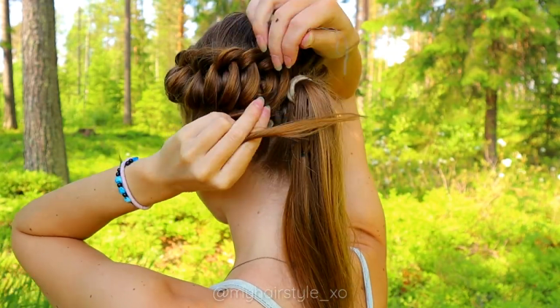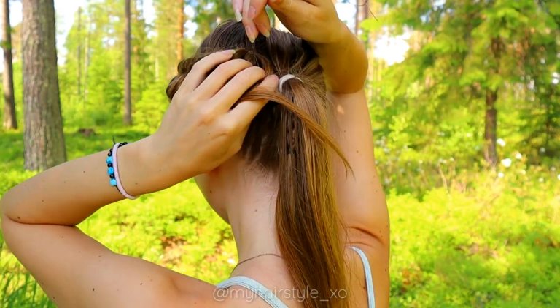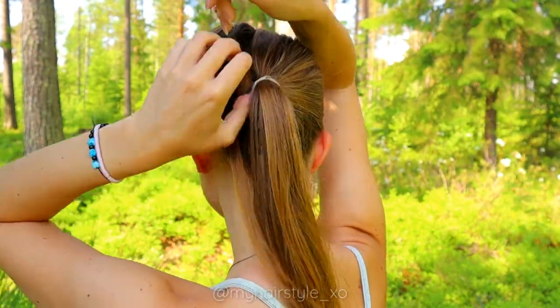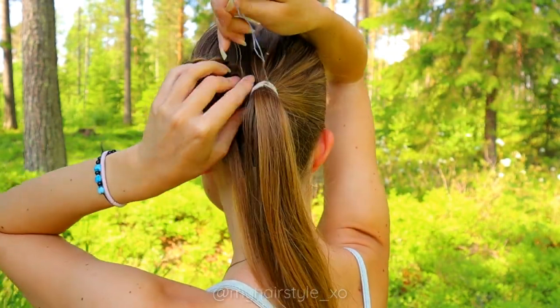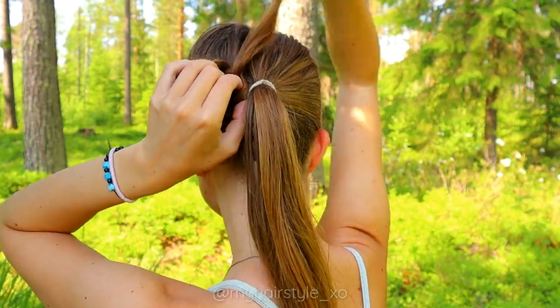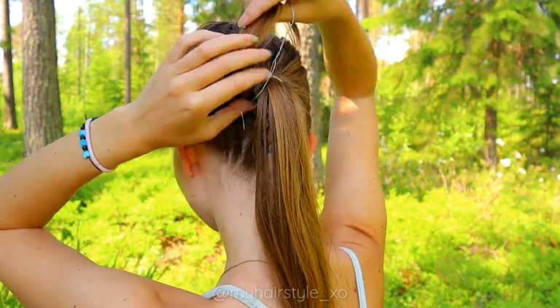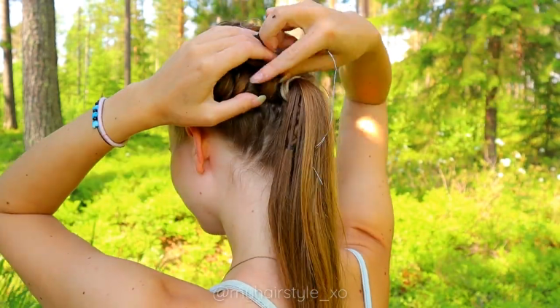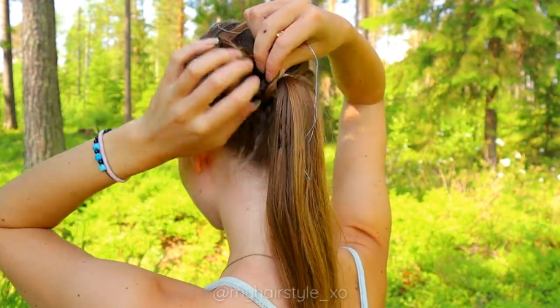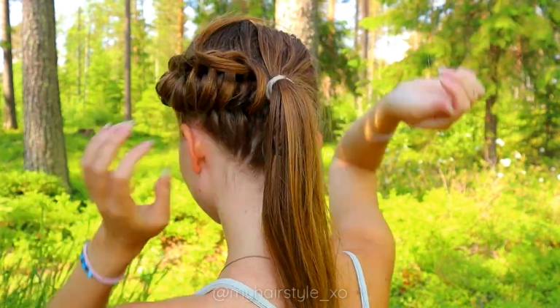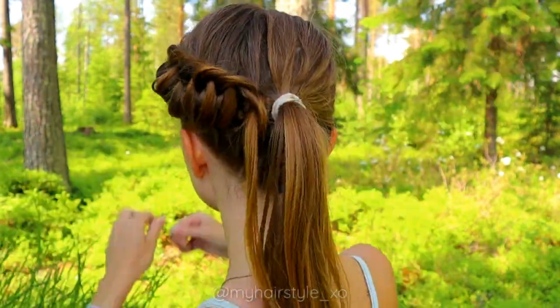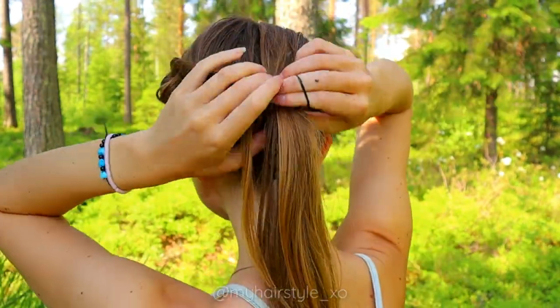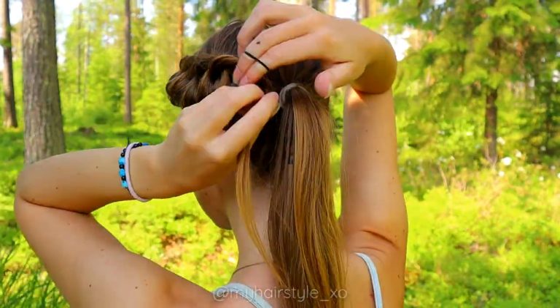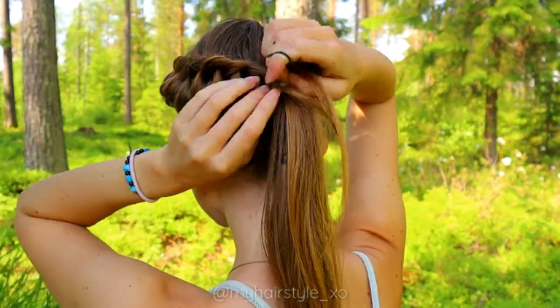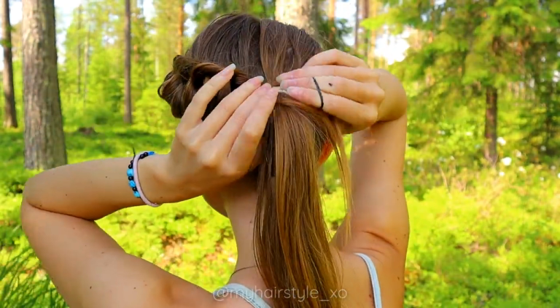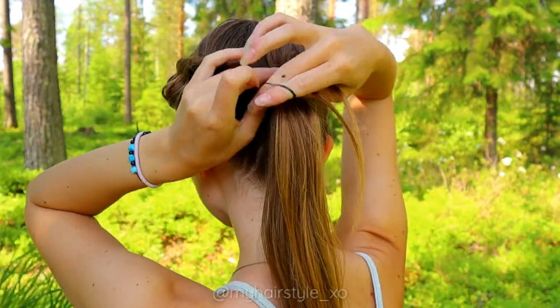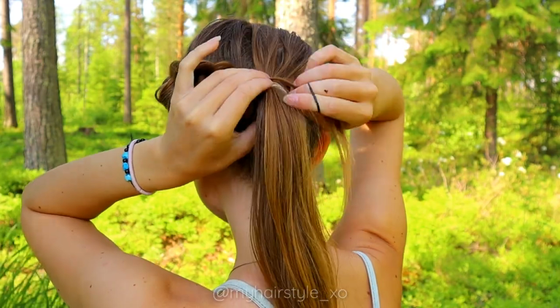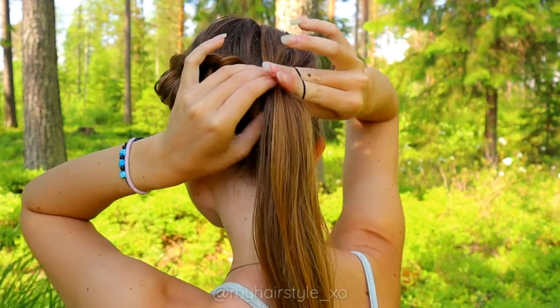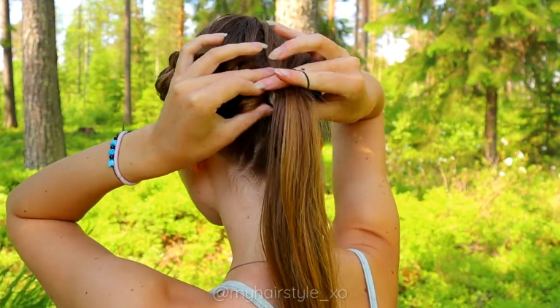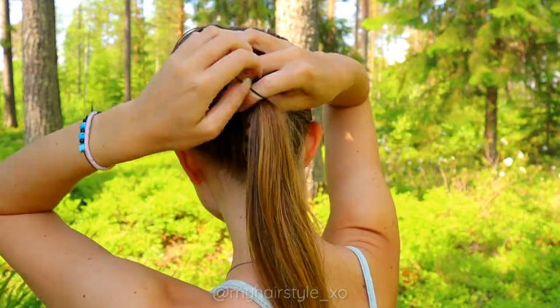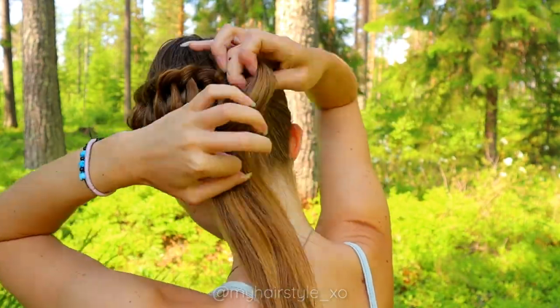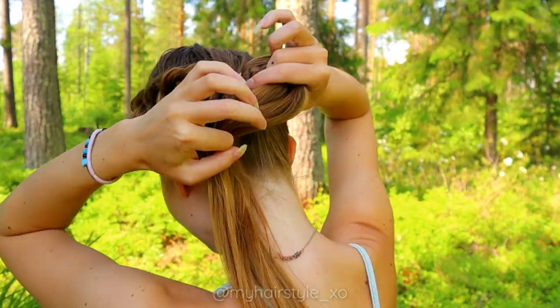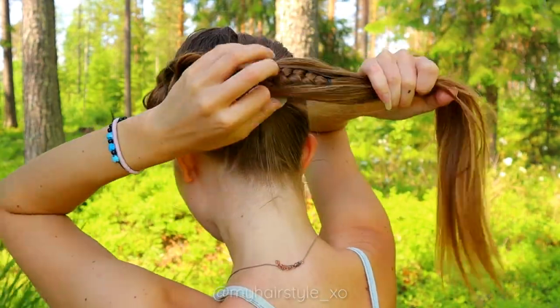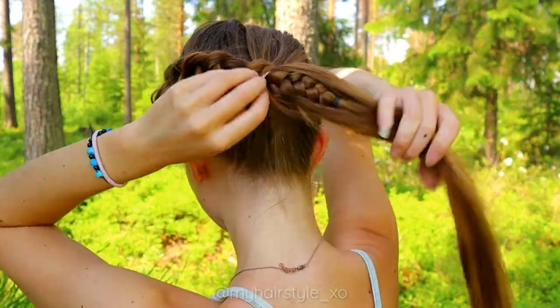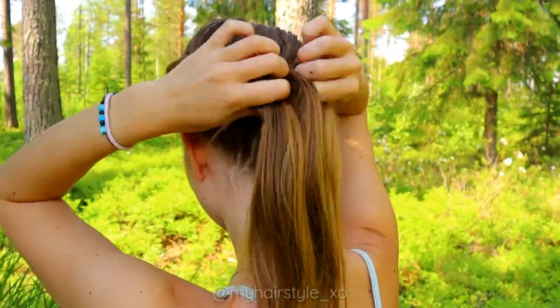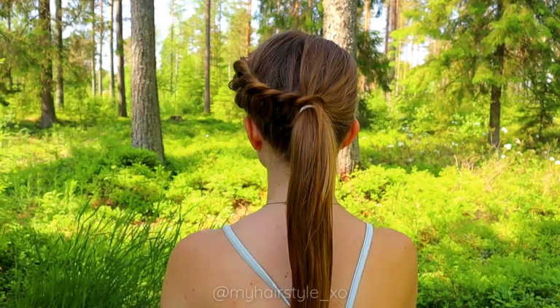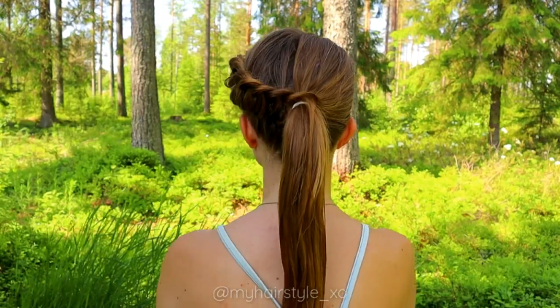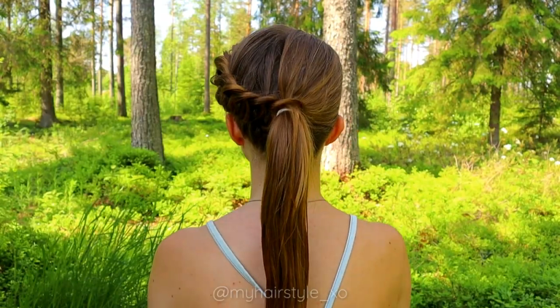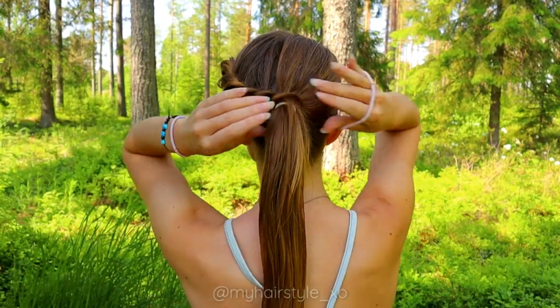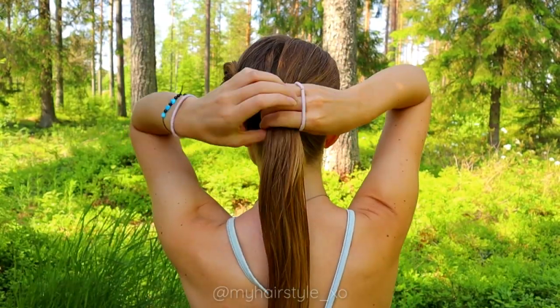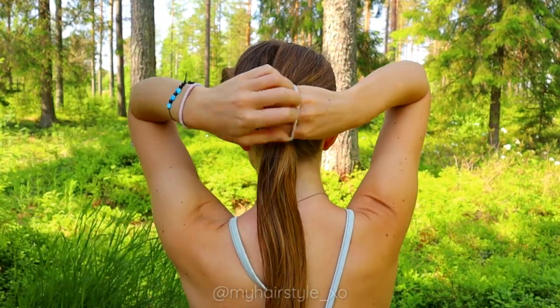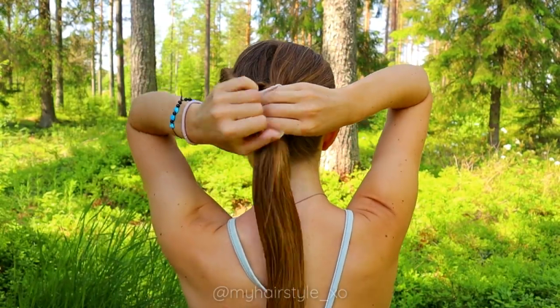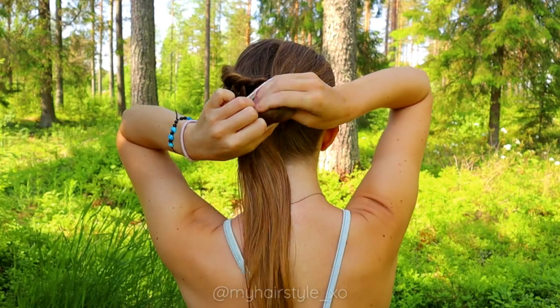When you have created the last loop, take the elastic and secure the end of the braid to the ponytail. Next, I create the messy bun.